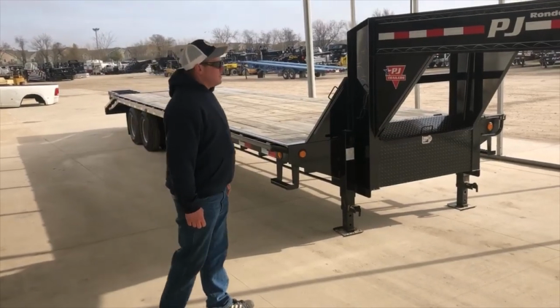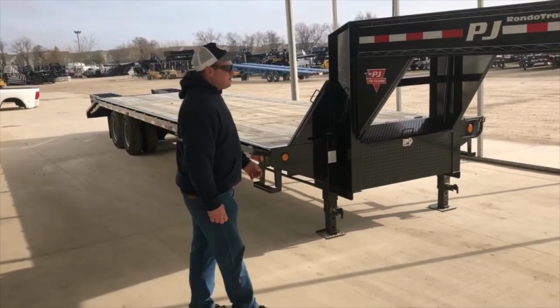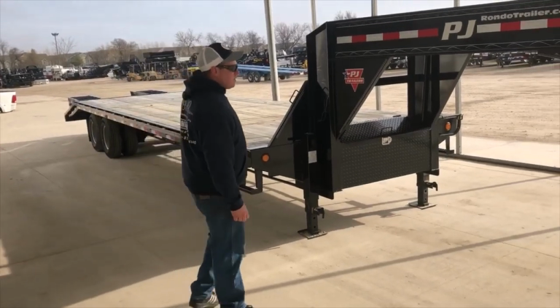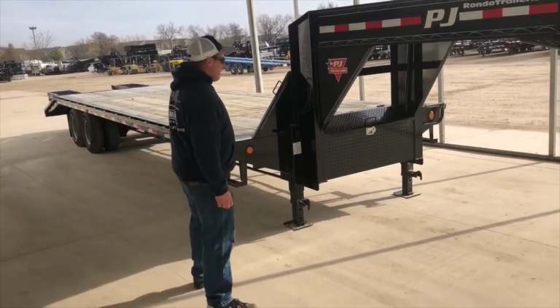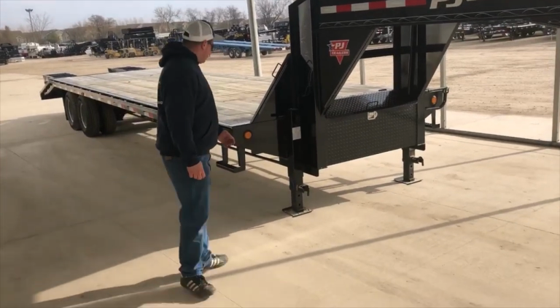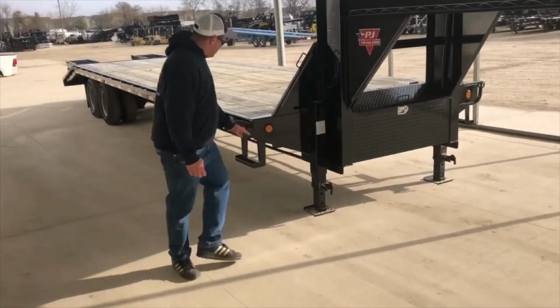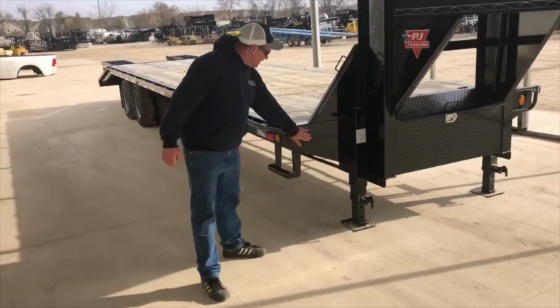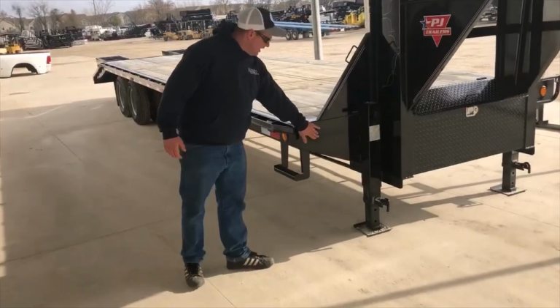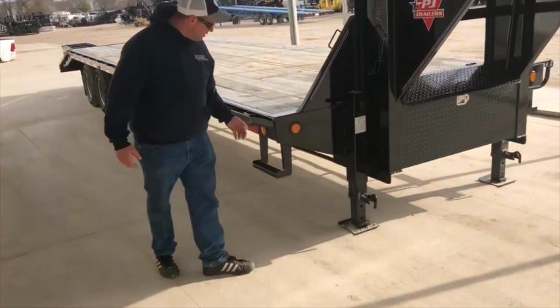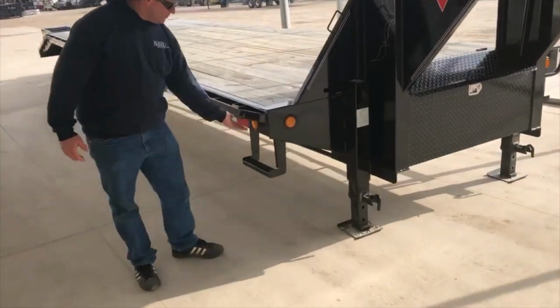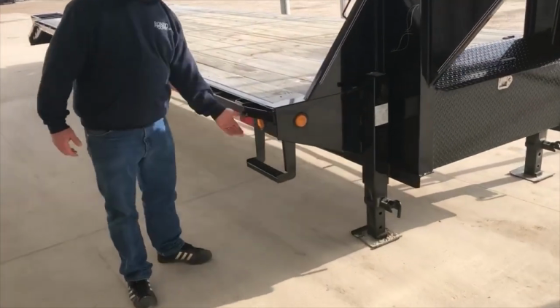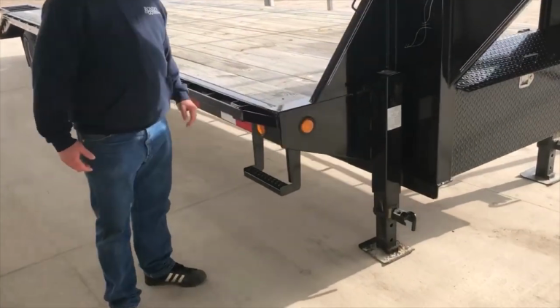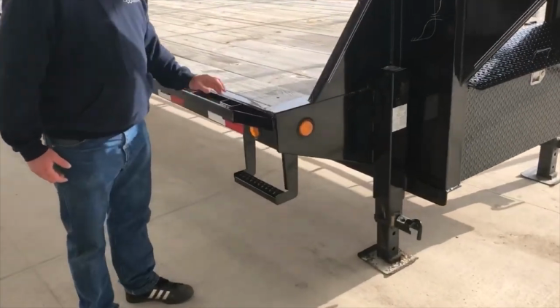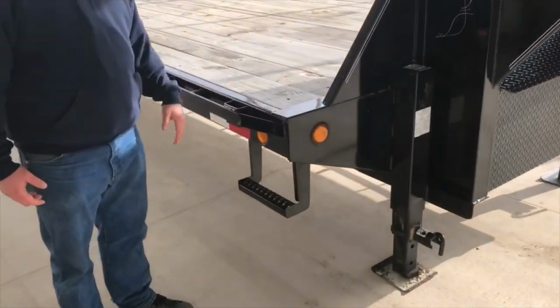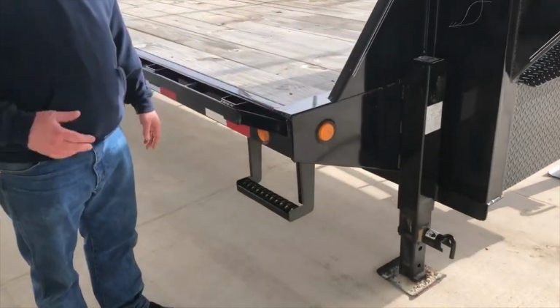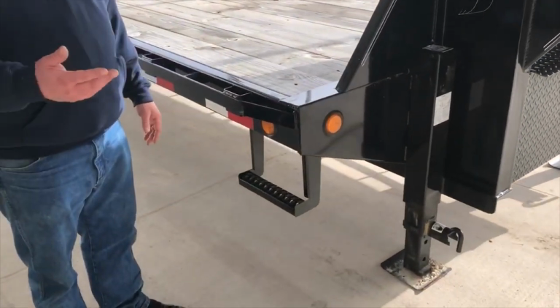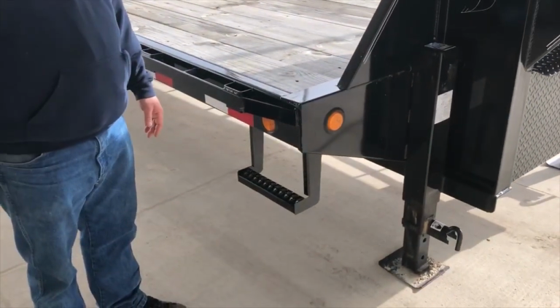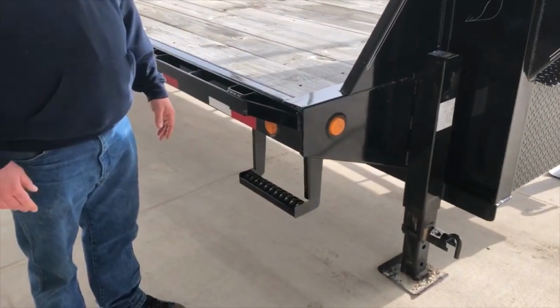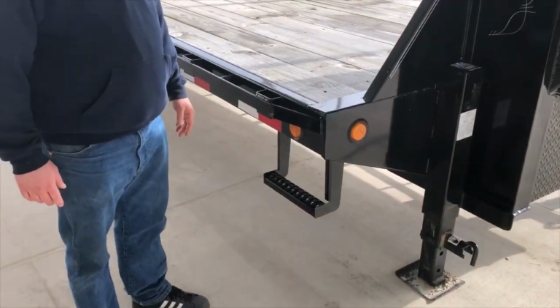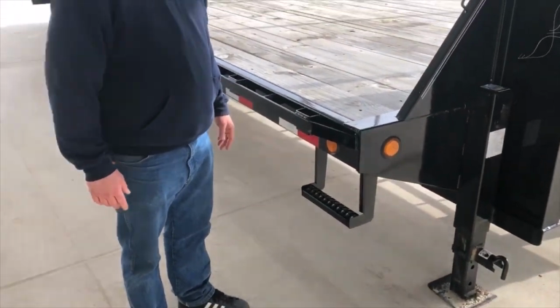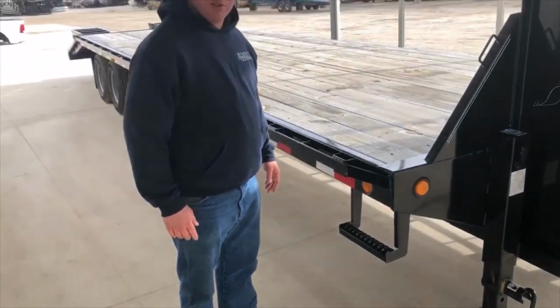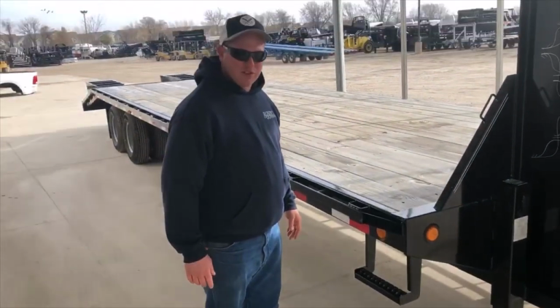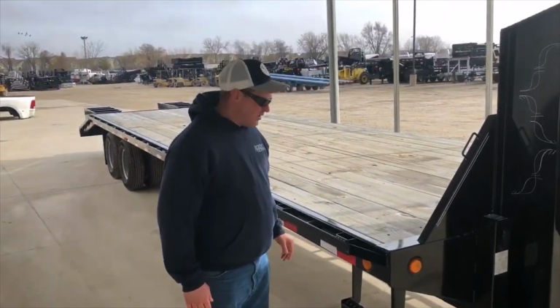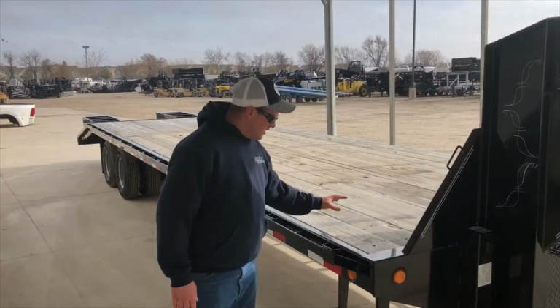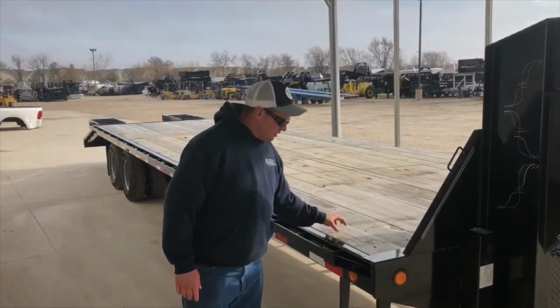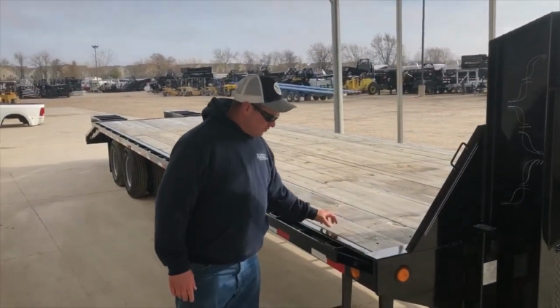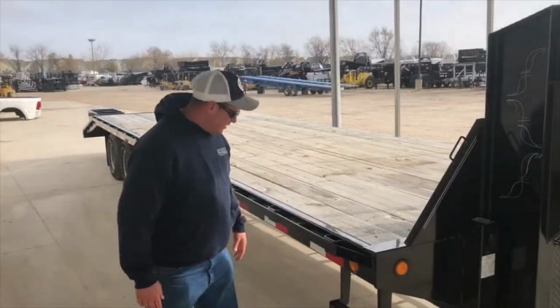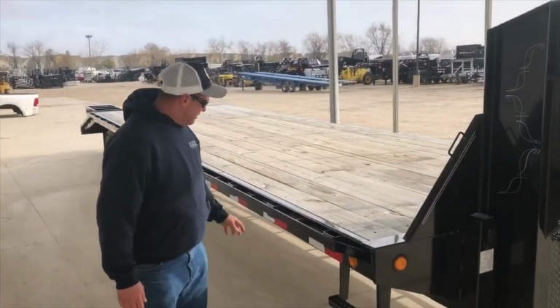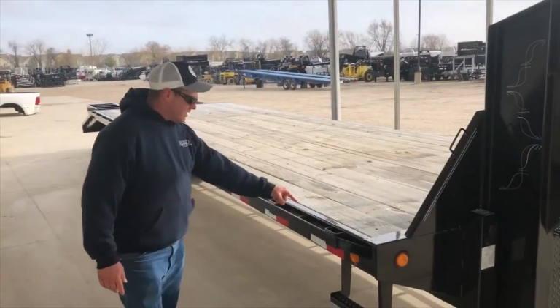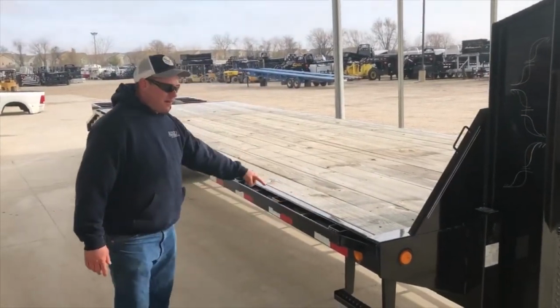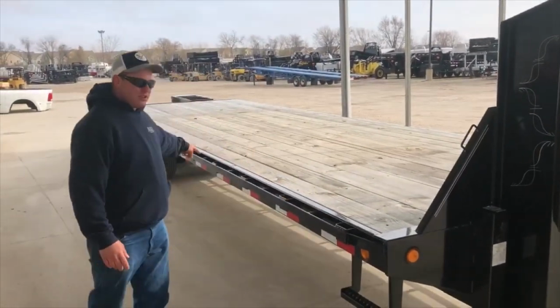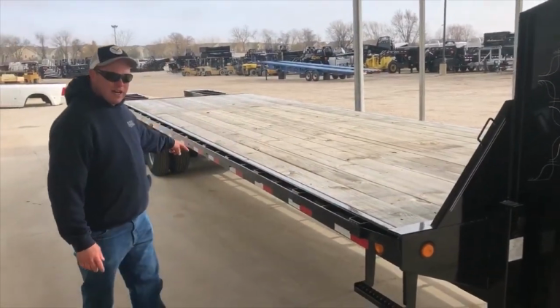This trailer here has LED lights, bright lights at night time, they don't burn out, years of good service, treated wood flooring, and we've got stake pockets all the way down.